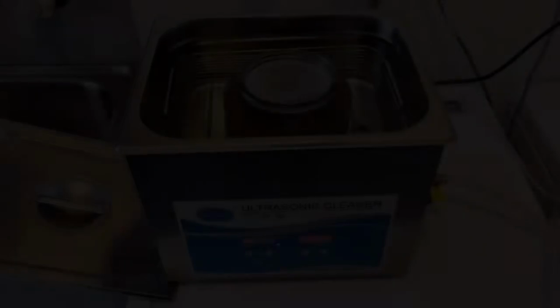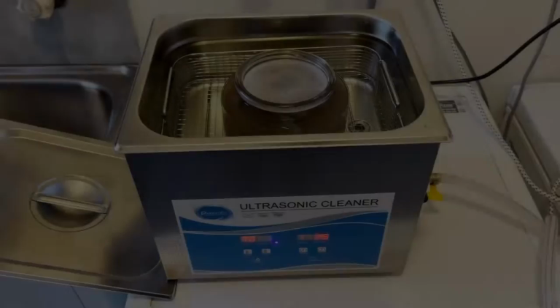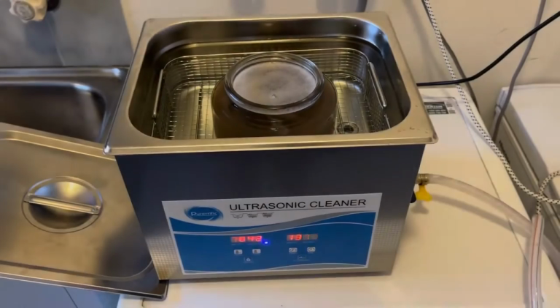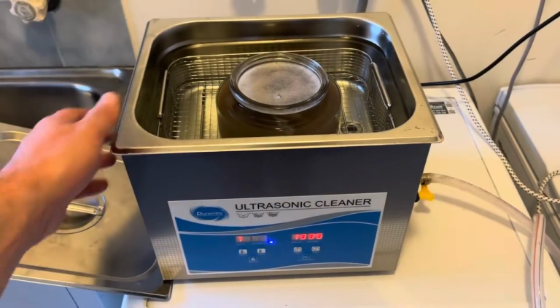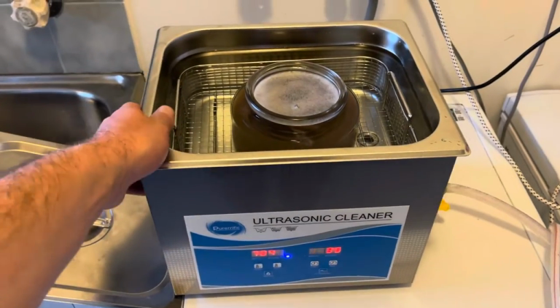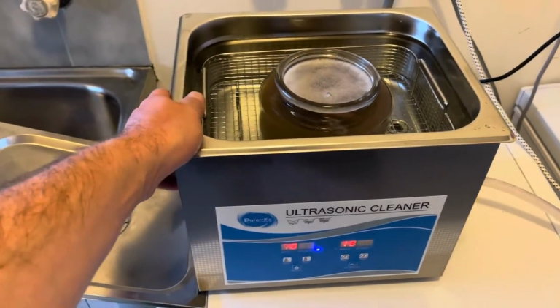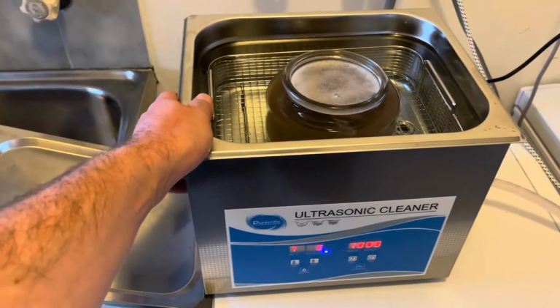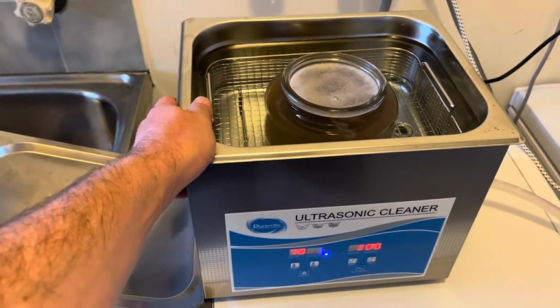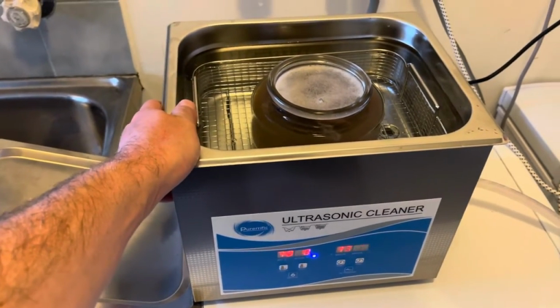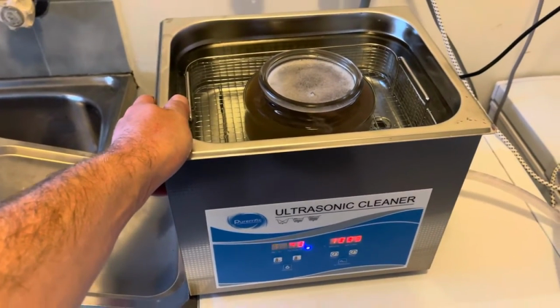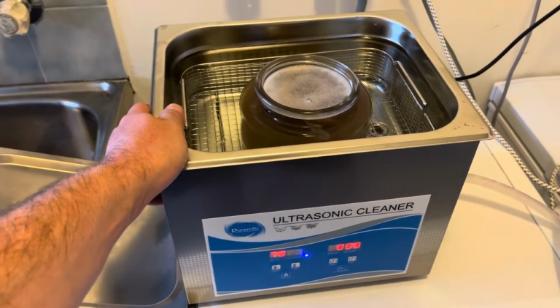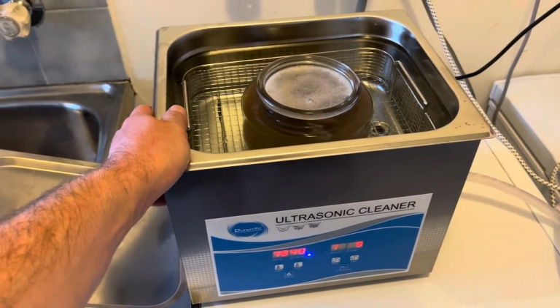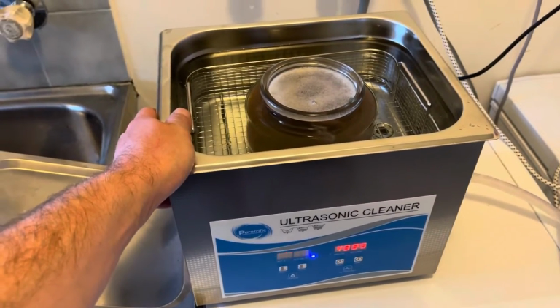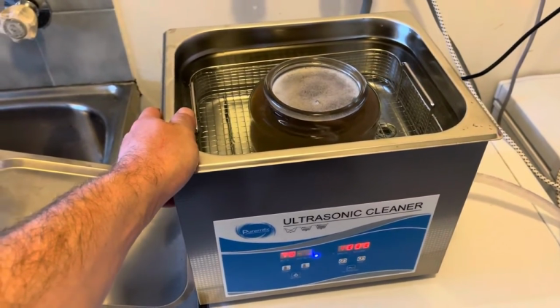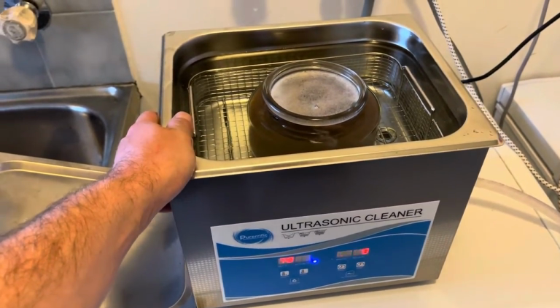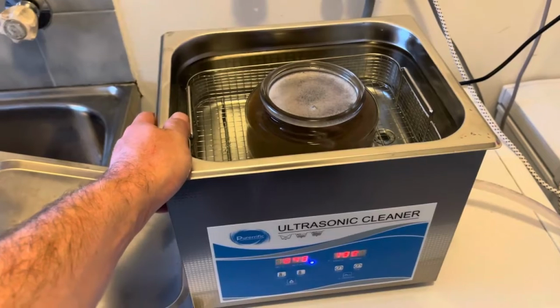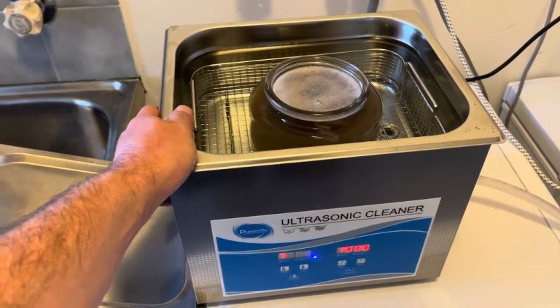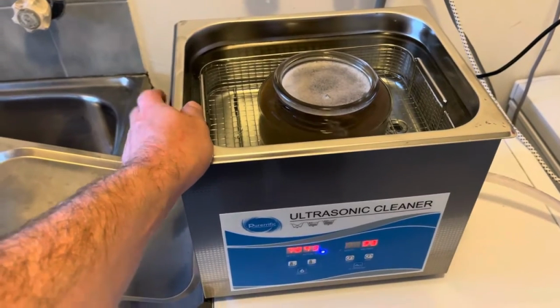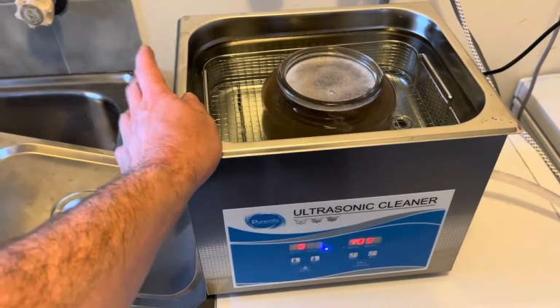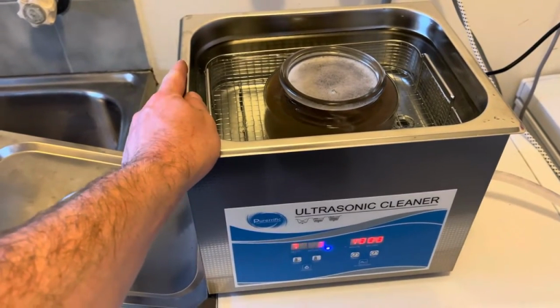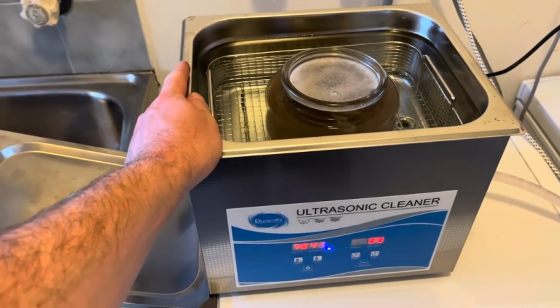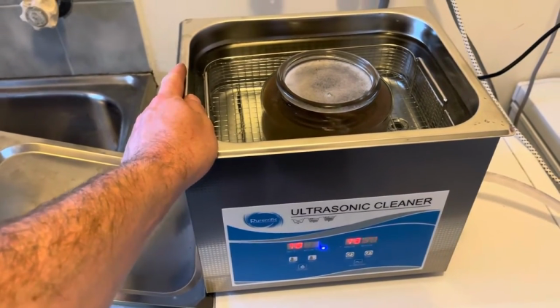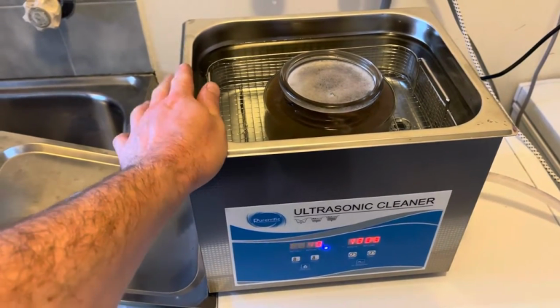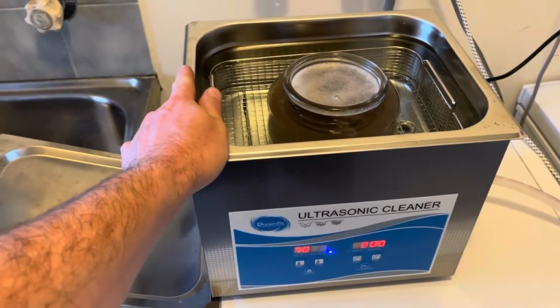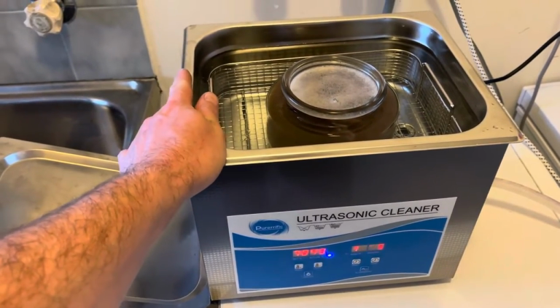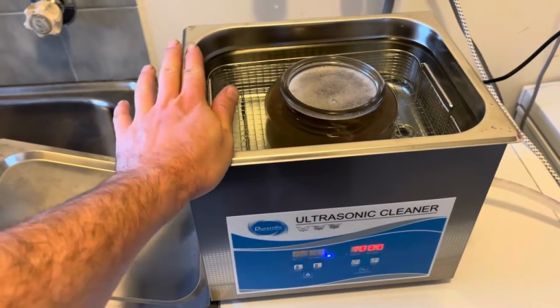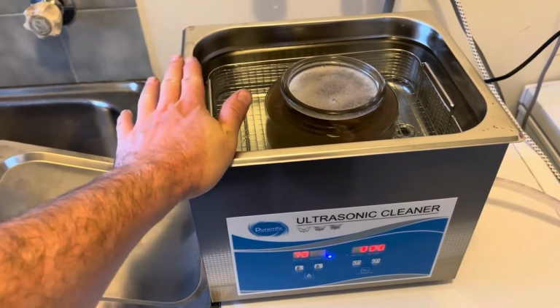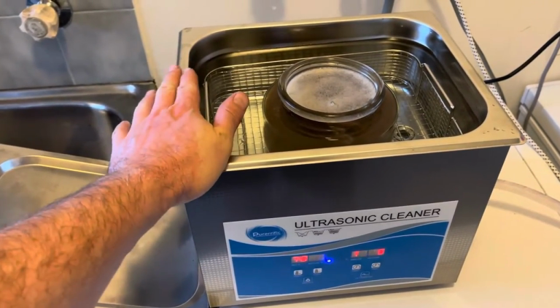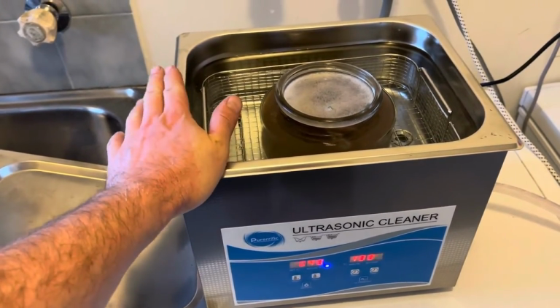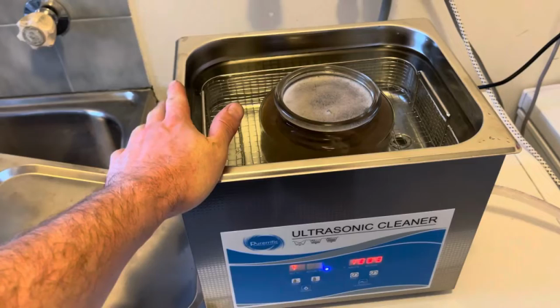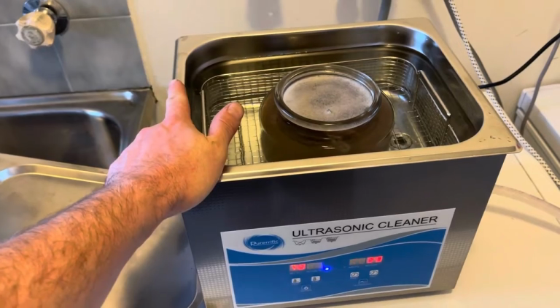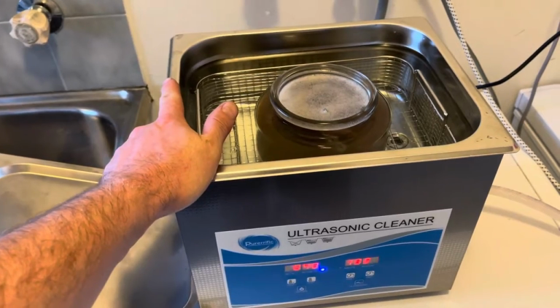Hey guys, so a really quick one on de-gassing your ultrasonic cleaner. This is something I've not seen anyone speak about on YouTube, but it's really important for the ultrasonic cleaner to be able to do the job properly.